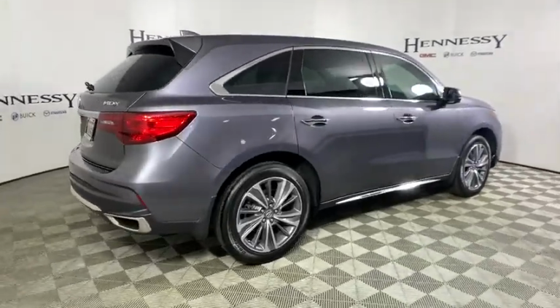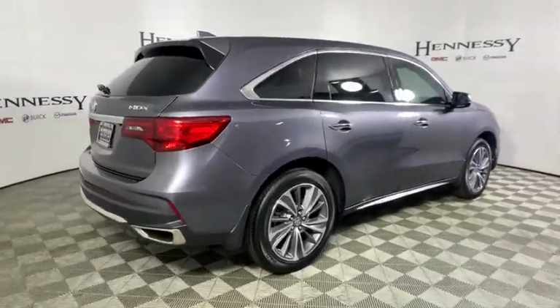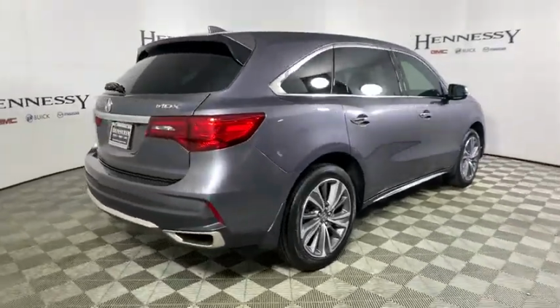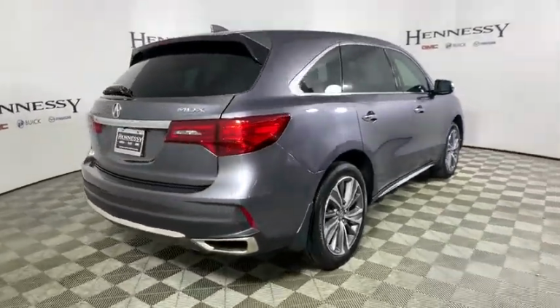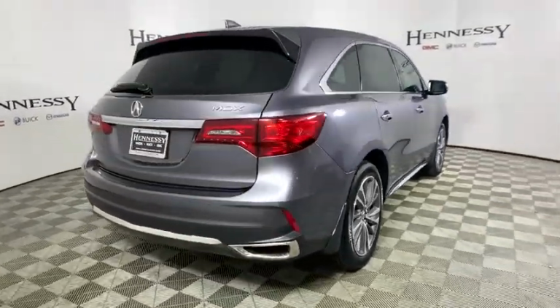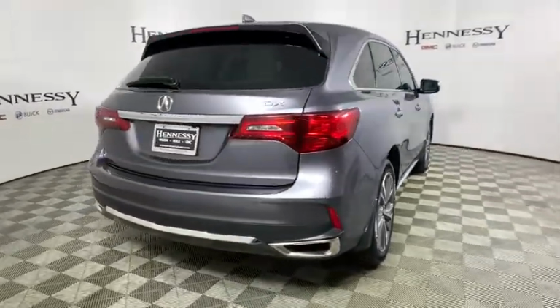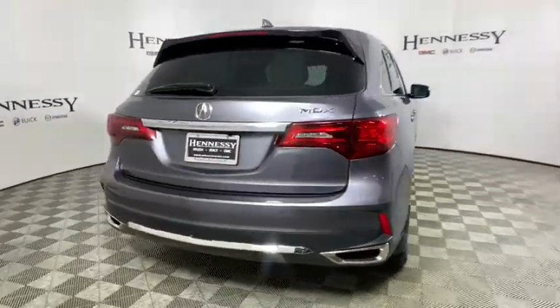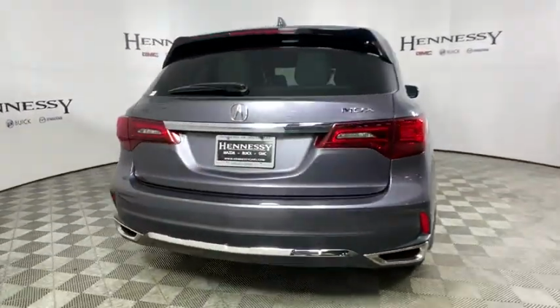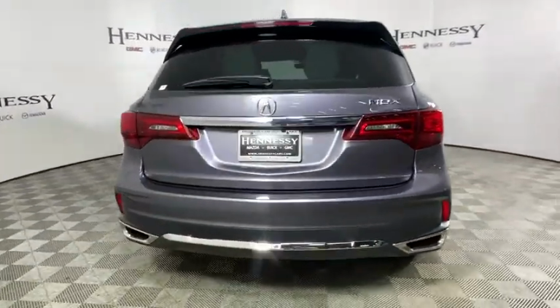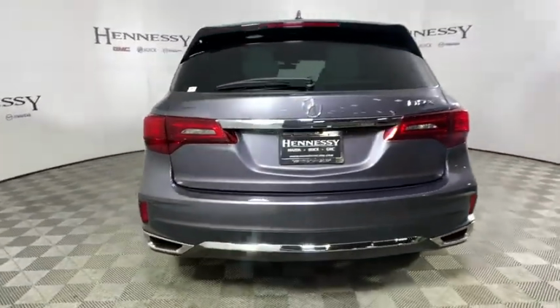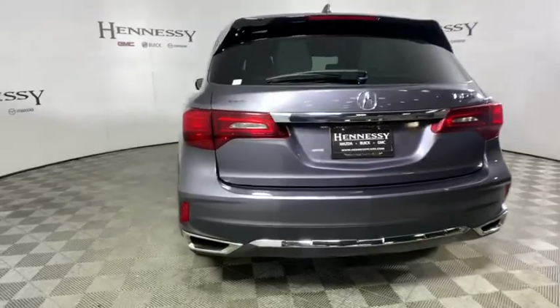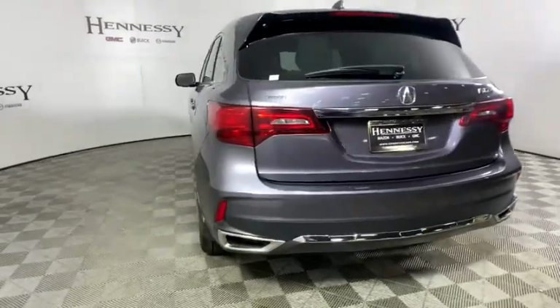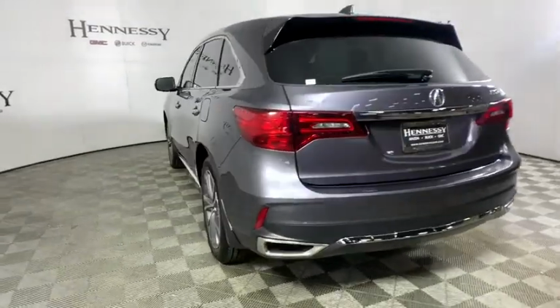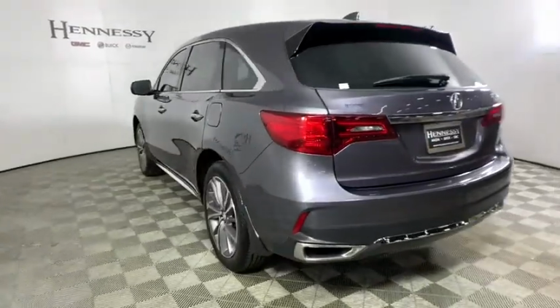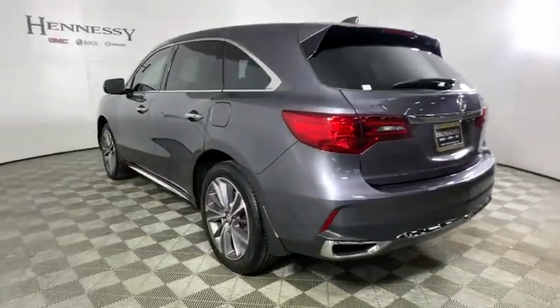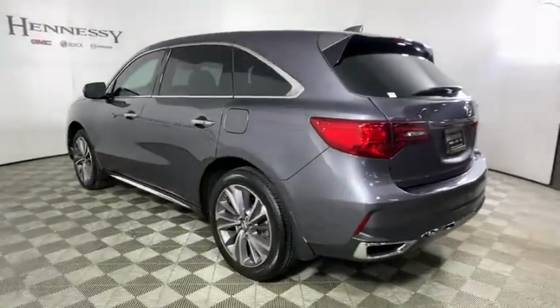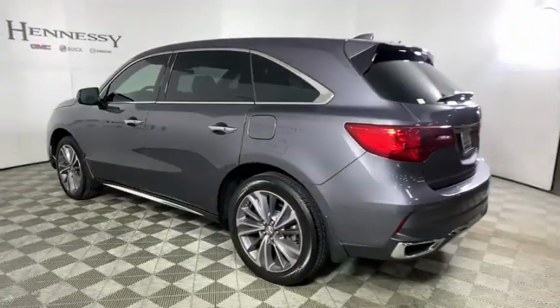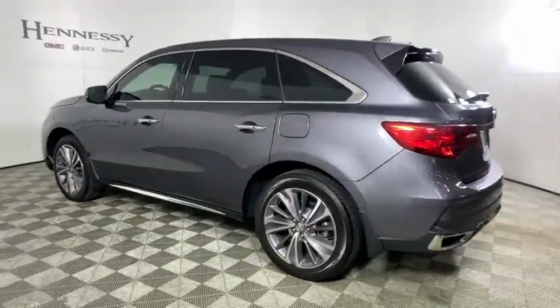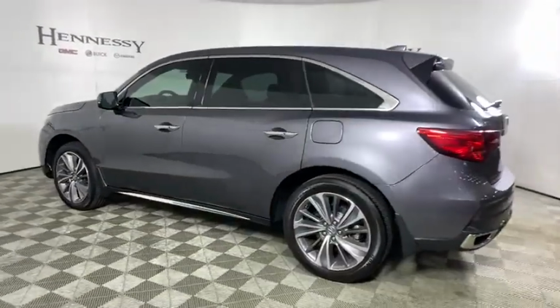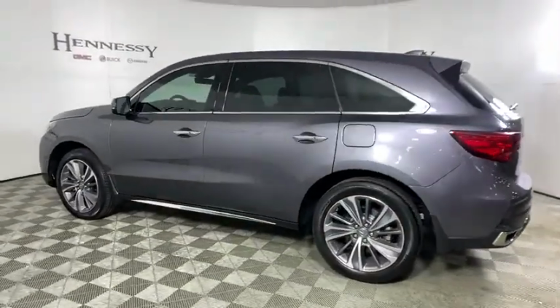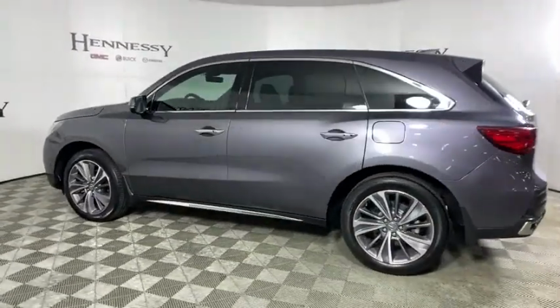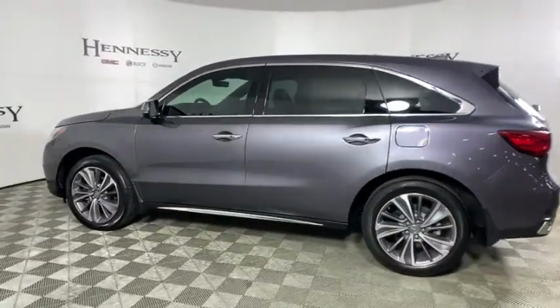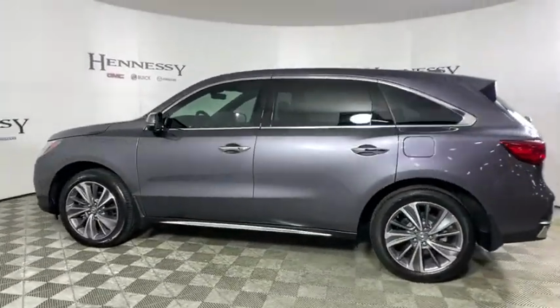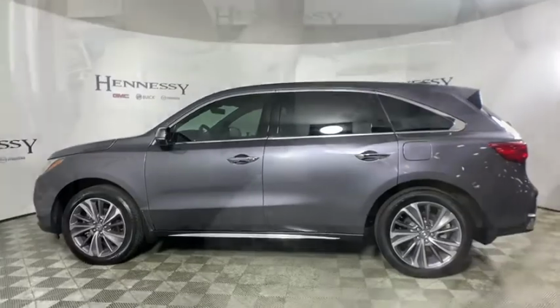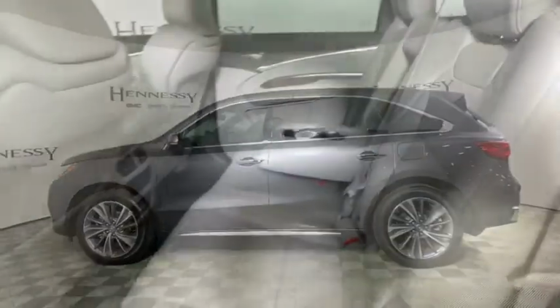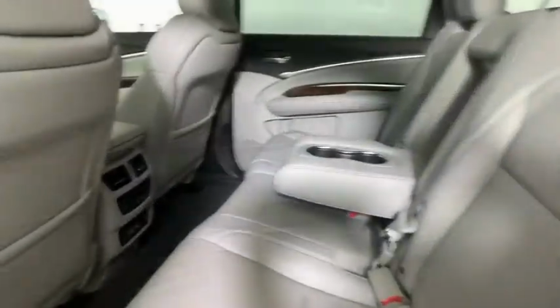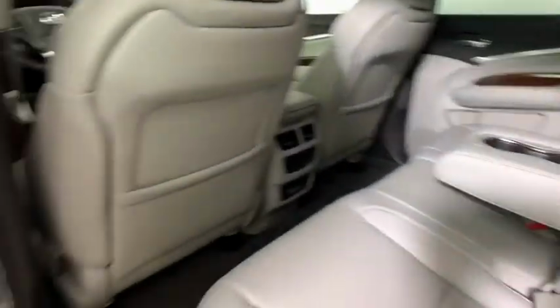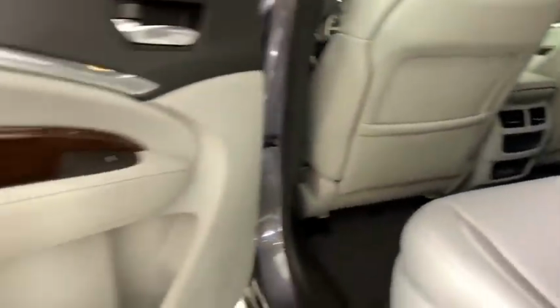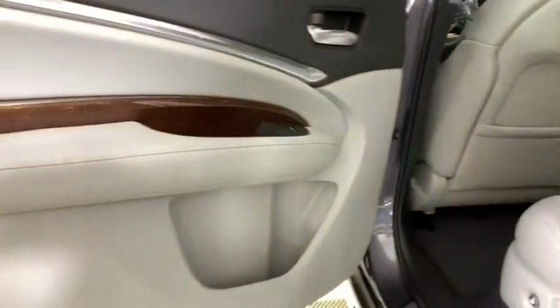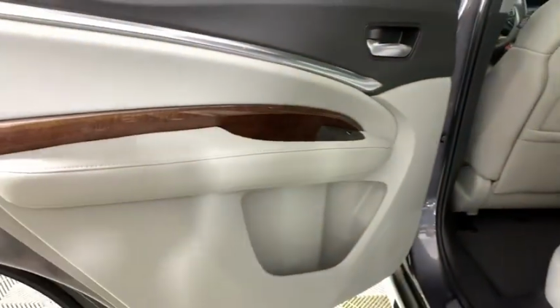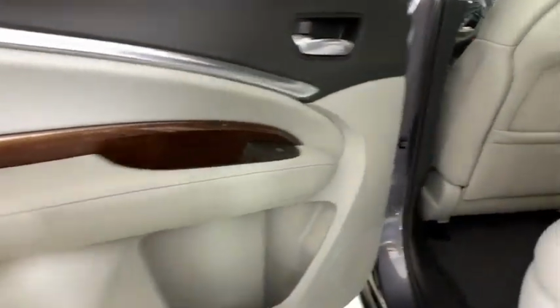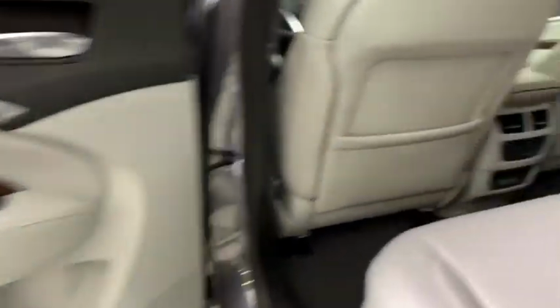This vehicle has less than 20,000 miles. Here are some of this vehicle's great options: power passenger seat, traction control, navigation system, power liftgate, dual airbags, and leather-wrapped steering wheel.